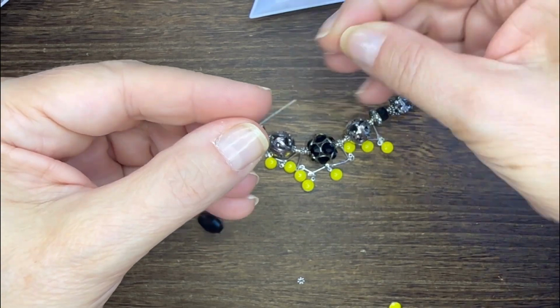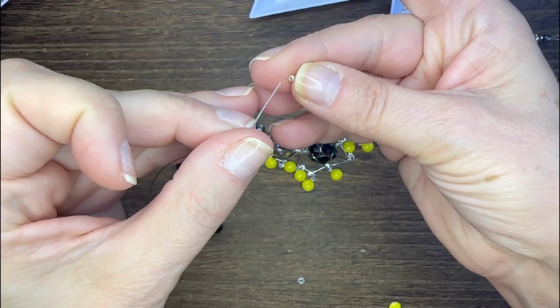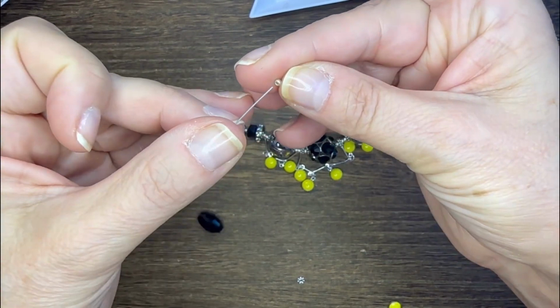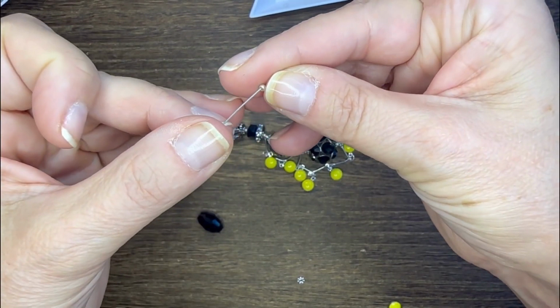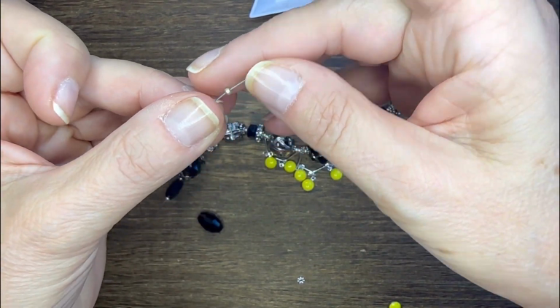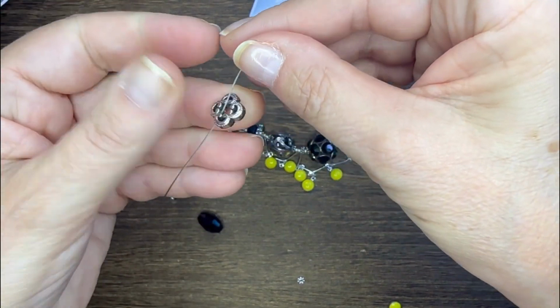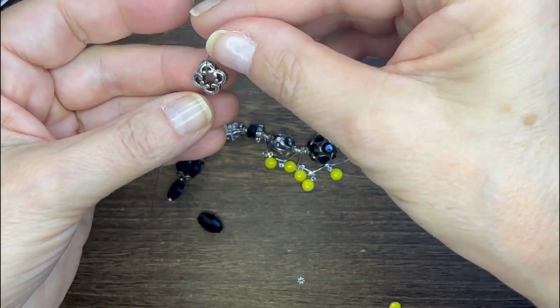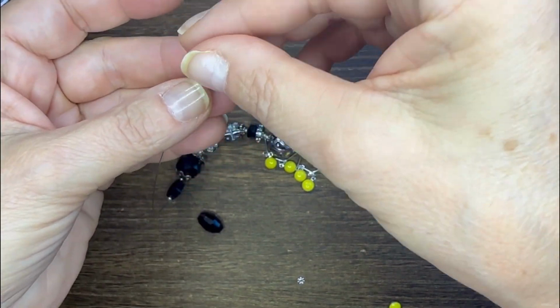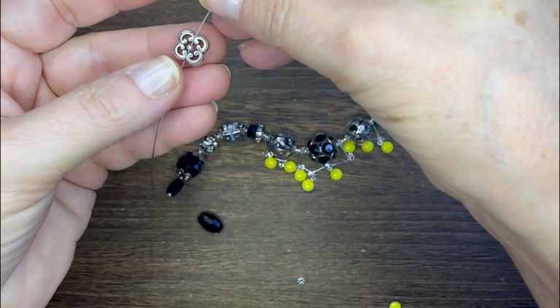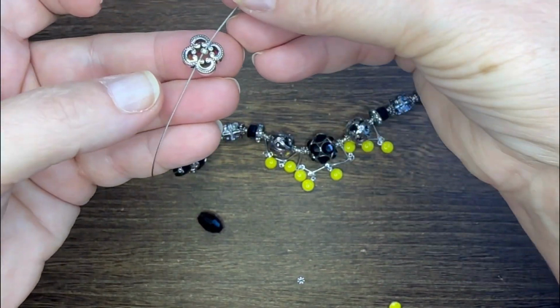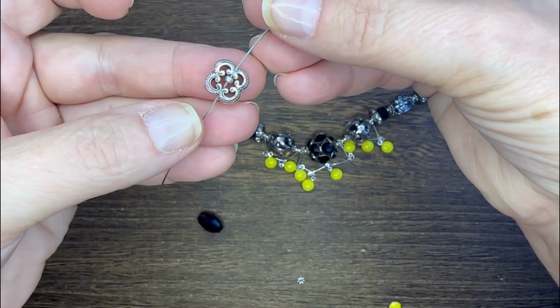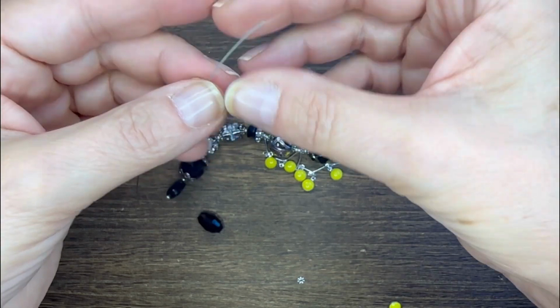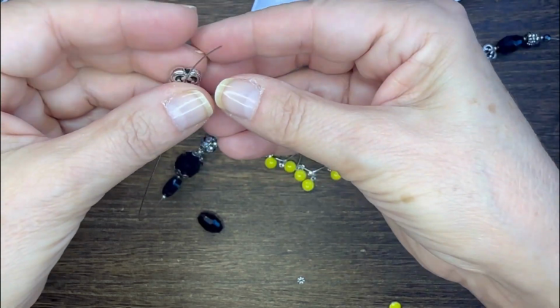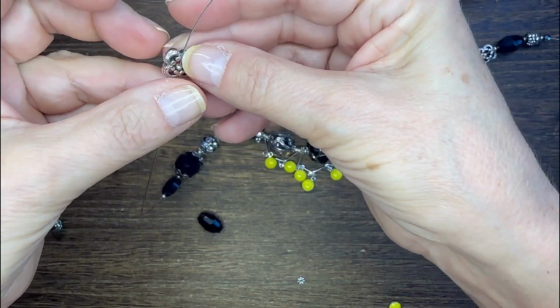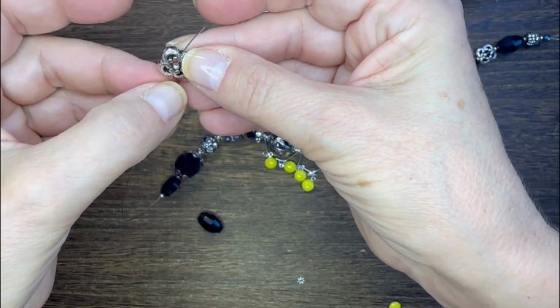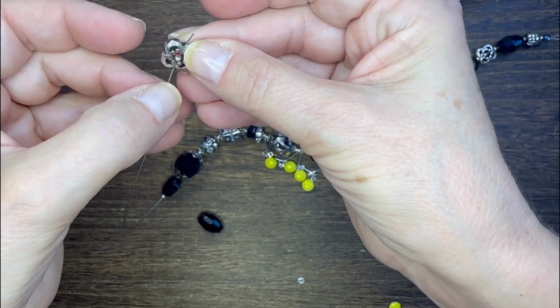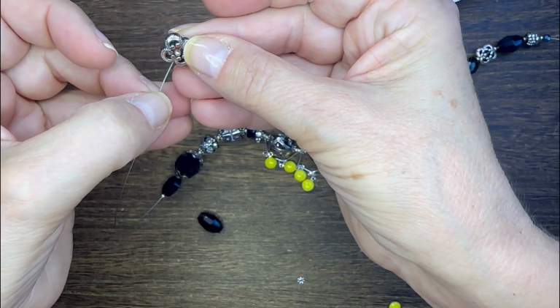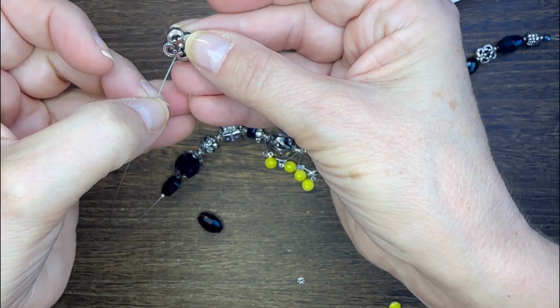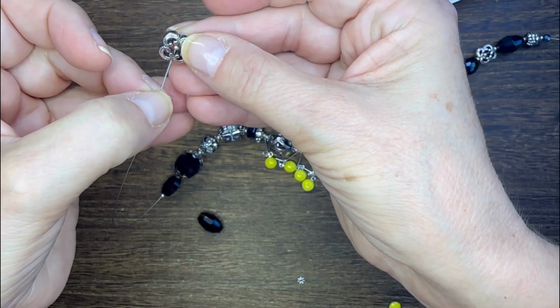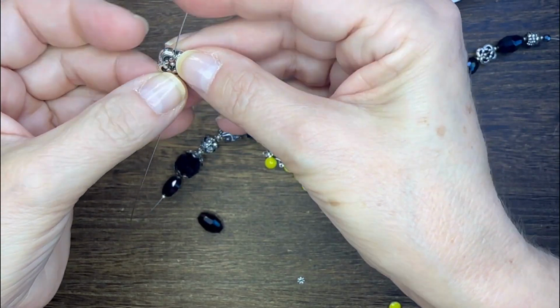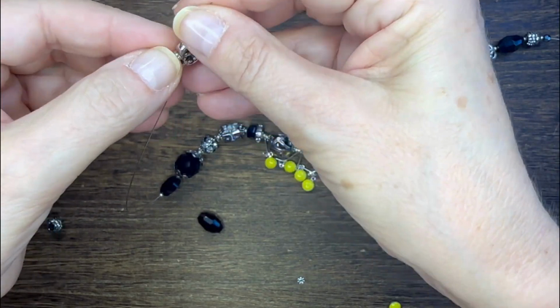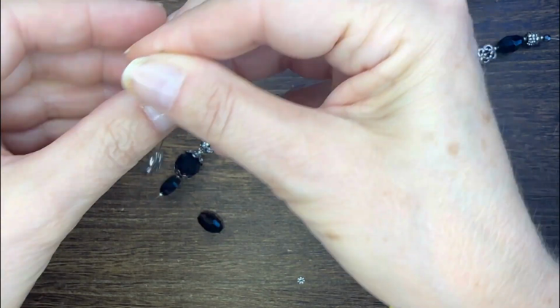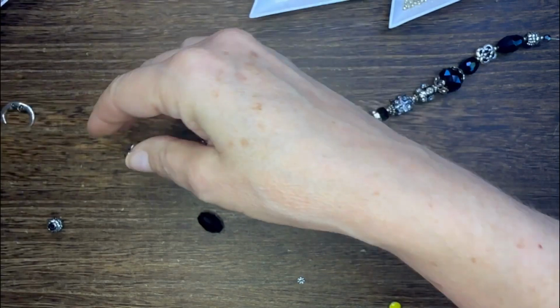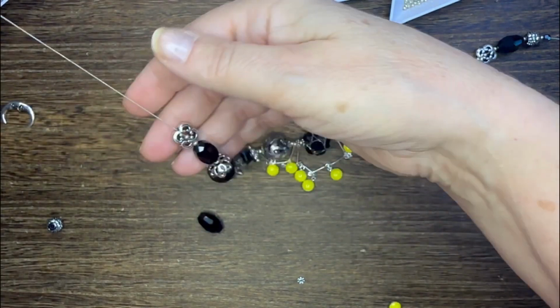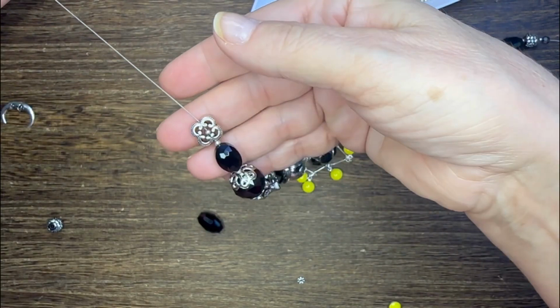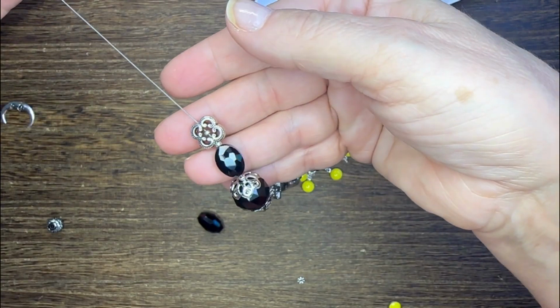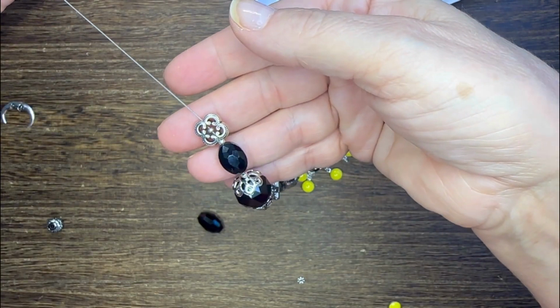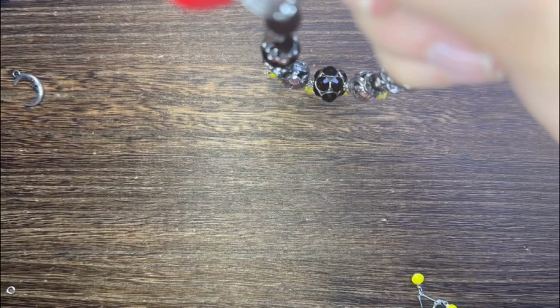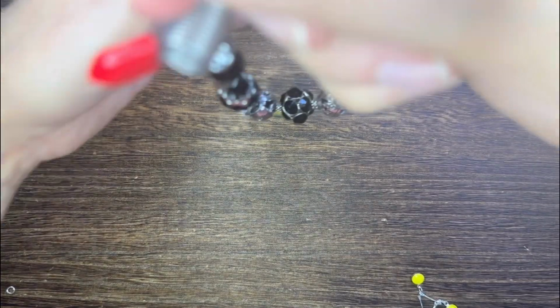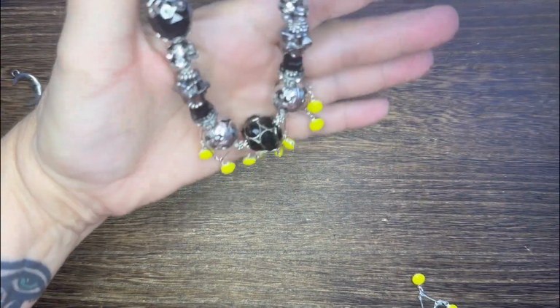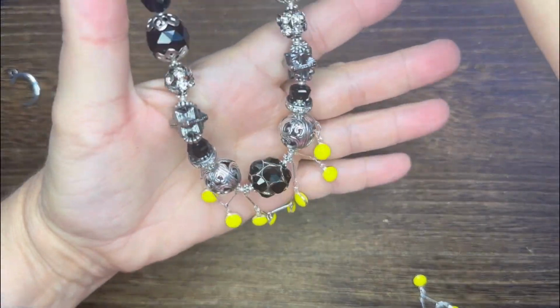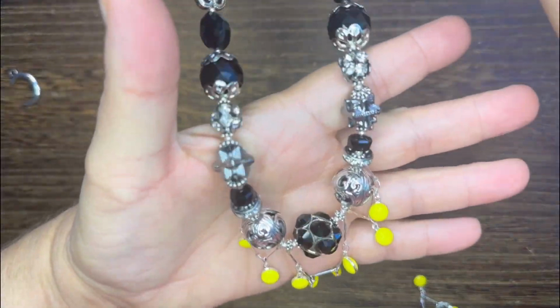Here's the shot of that quadrefoil bead — it's got a little void in the center, so I string through one side of the bead, I put my seed bead on, and then I pull that wire back very carefully and string it through the other end.